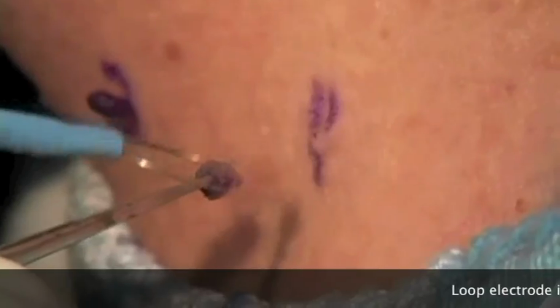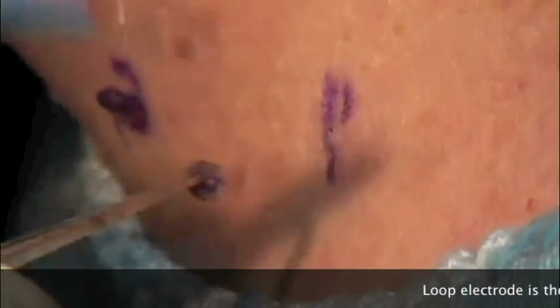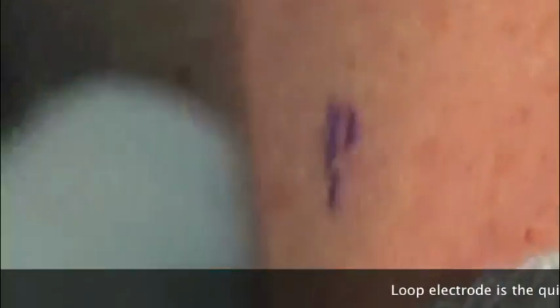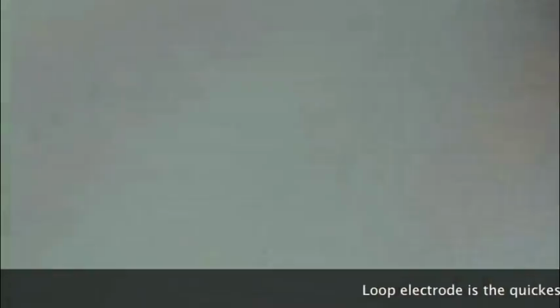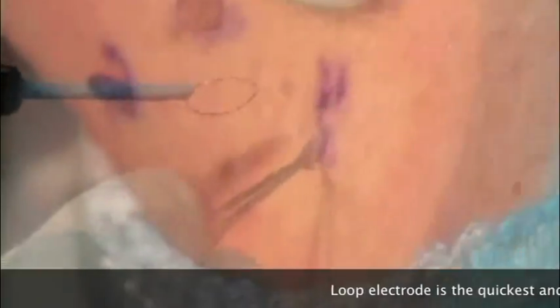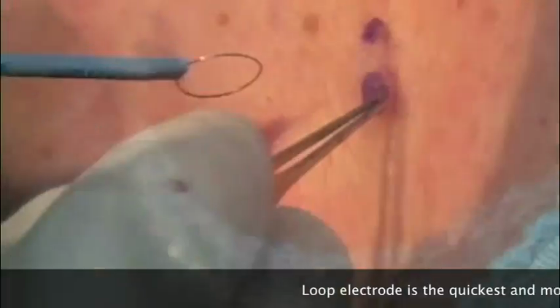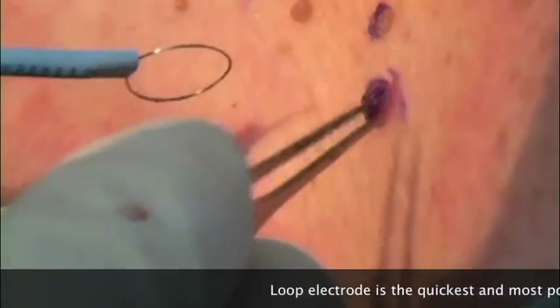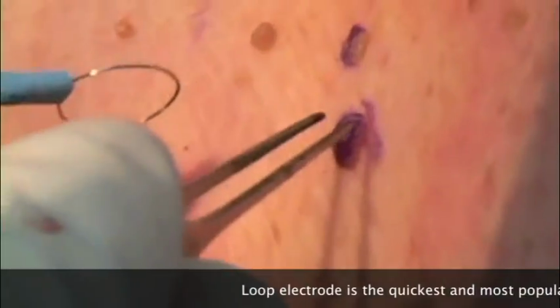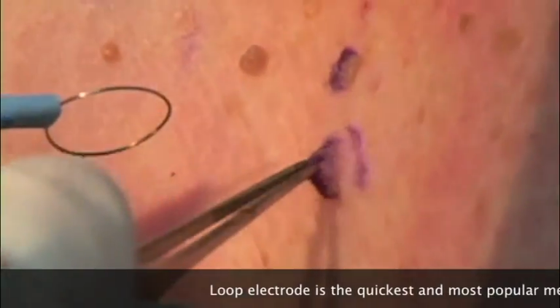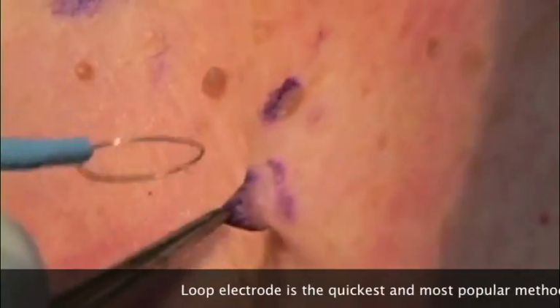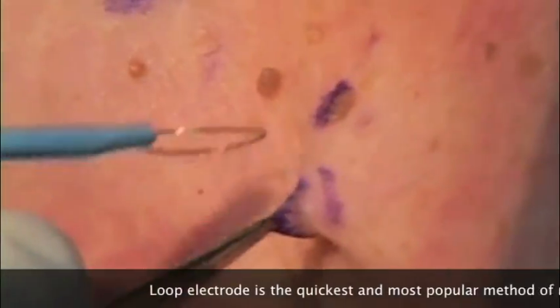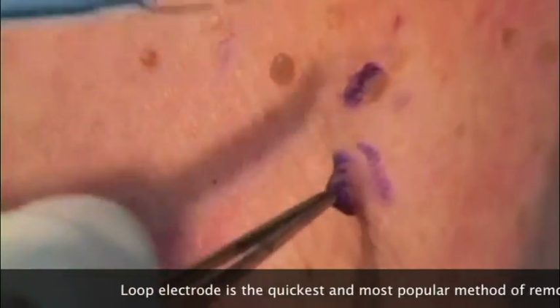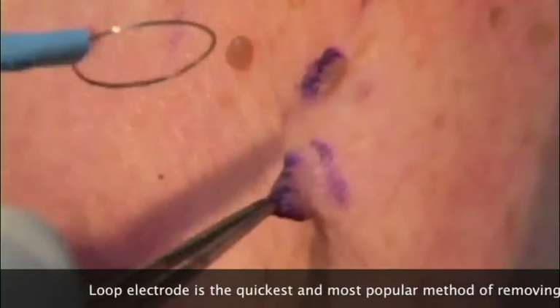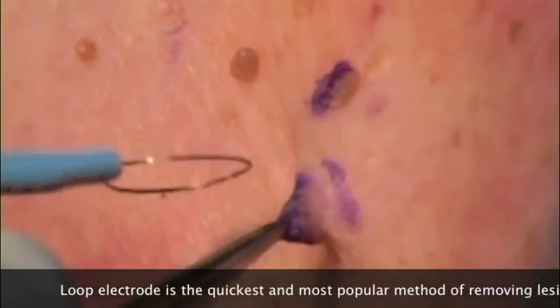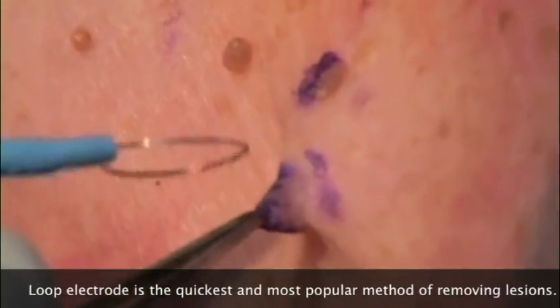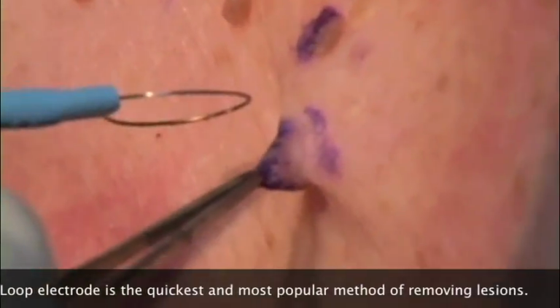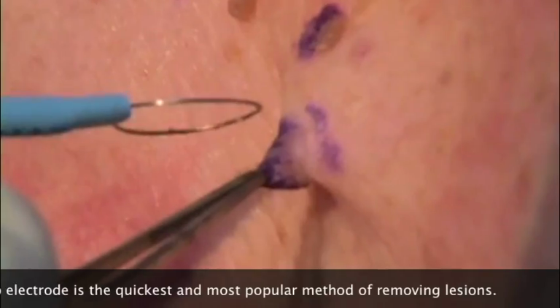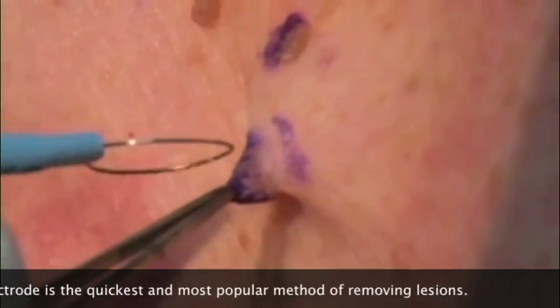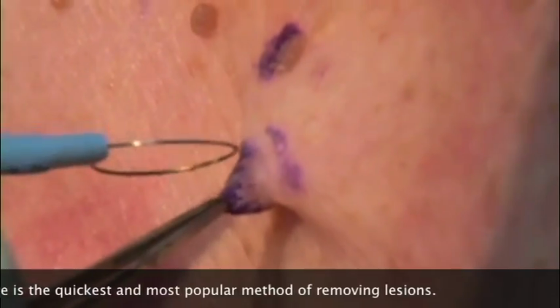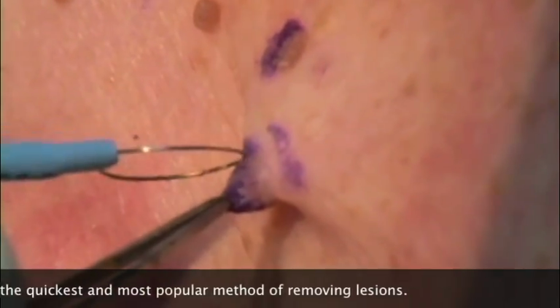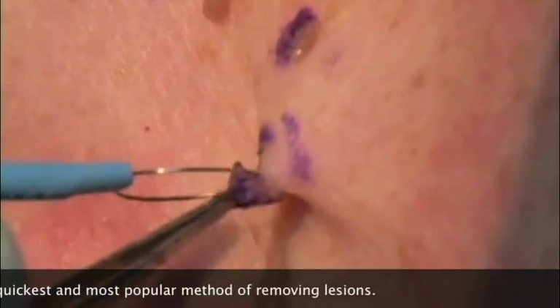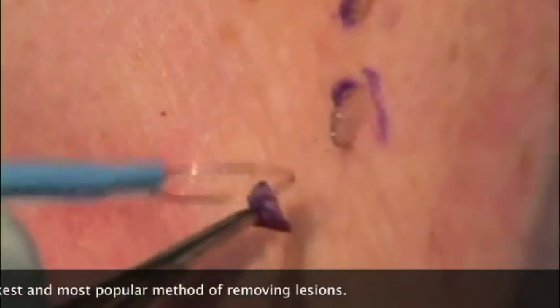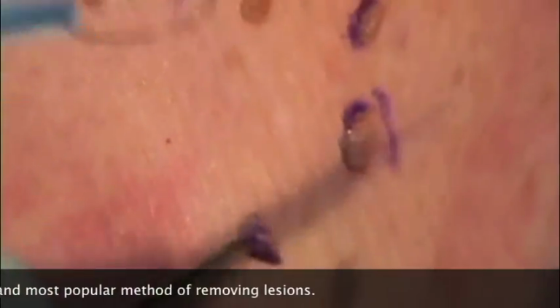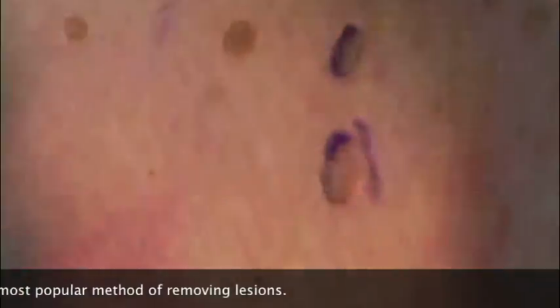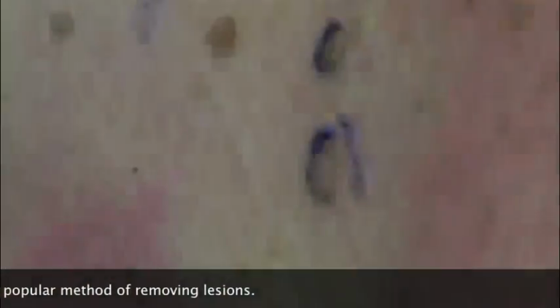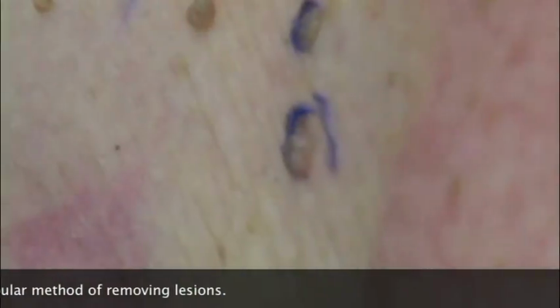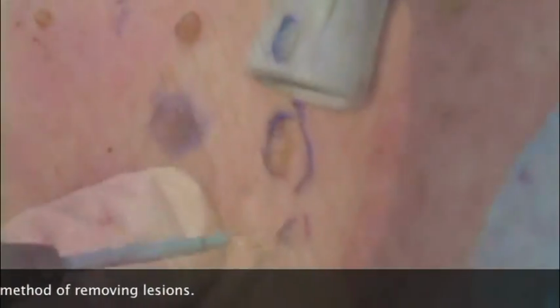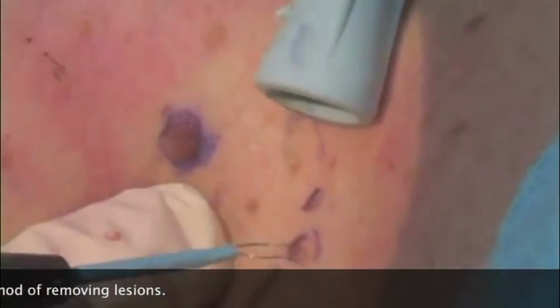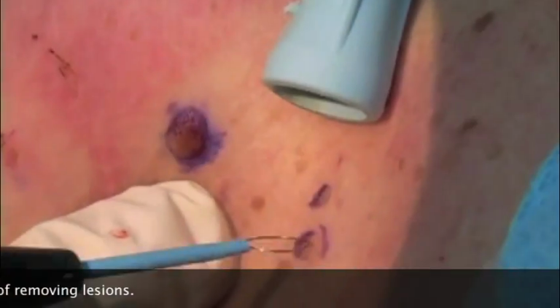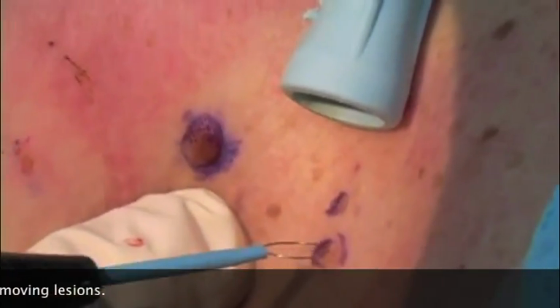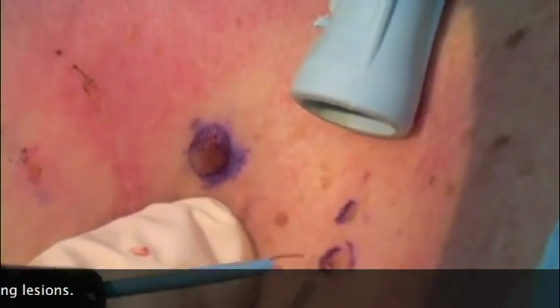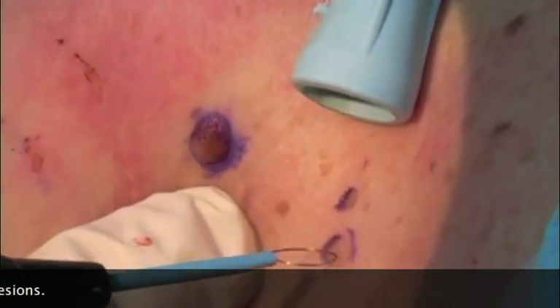Go right through the base. This one has a broader base, but we'll still use this. It's very, very easy. We'll just use the loop here on pure cutting.